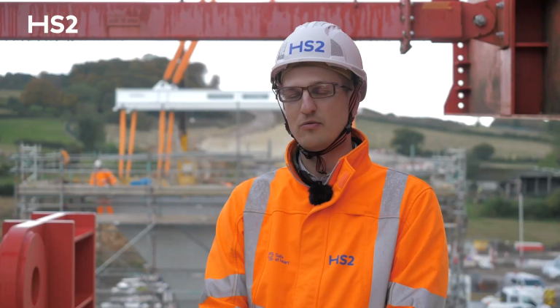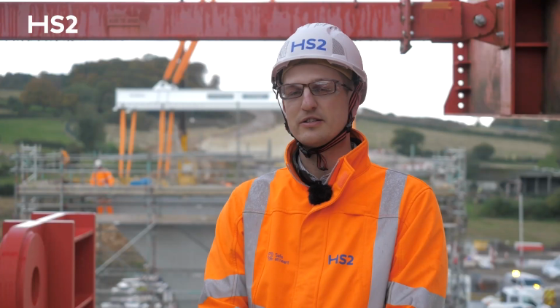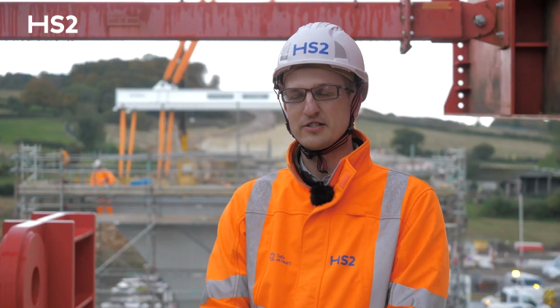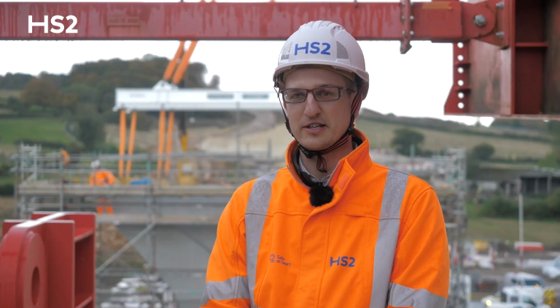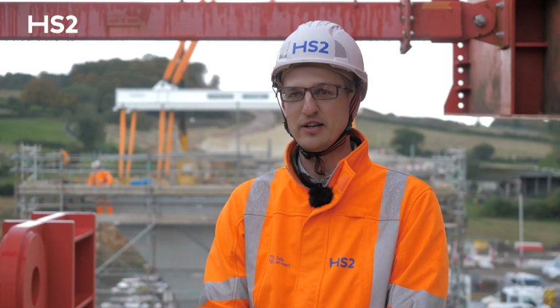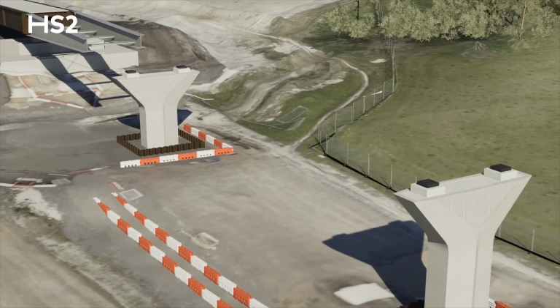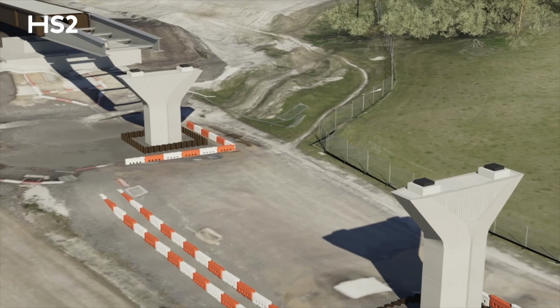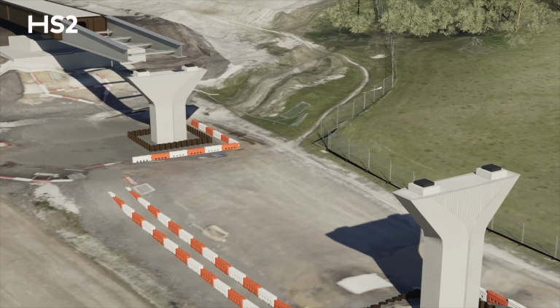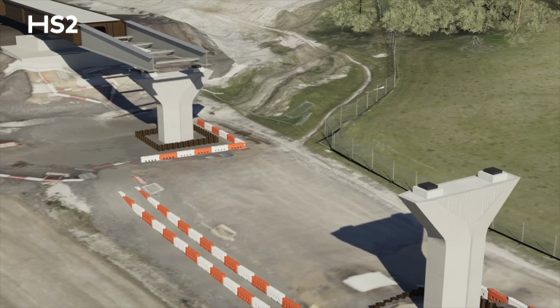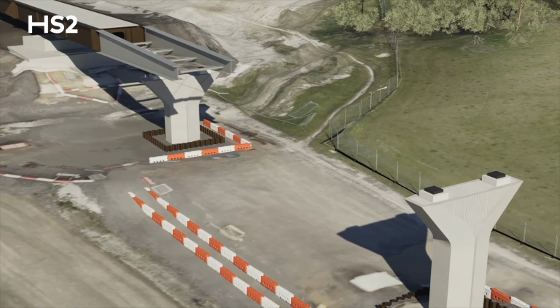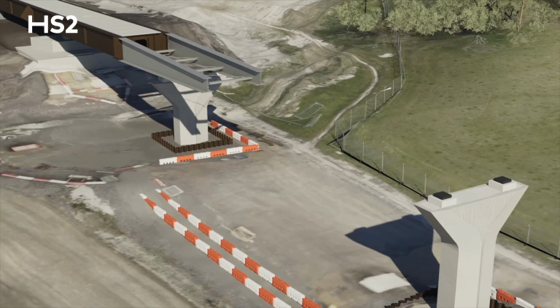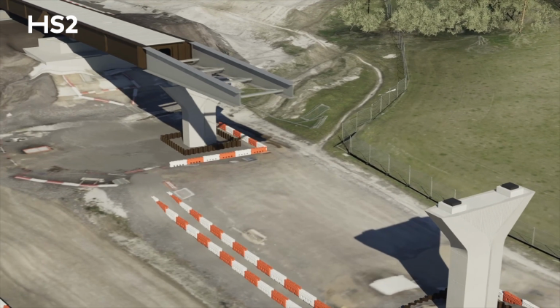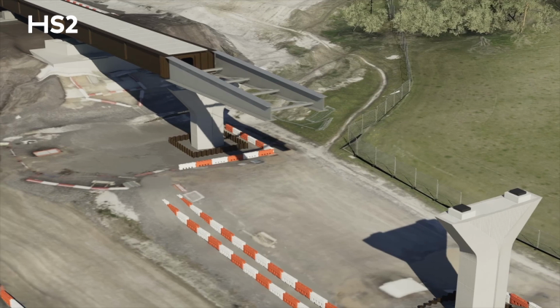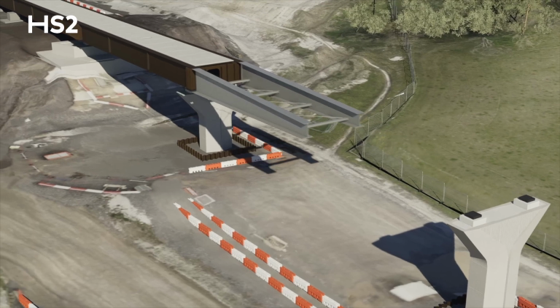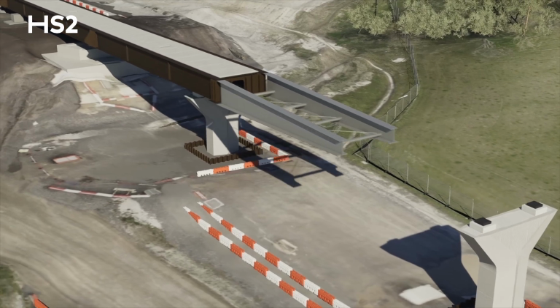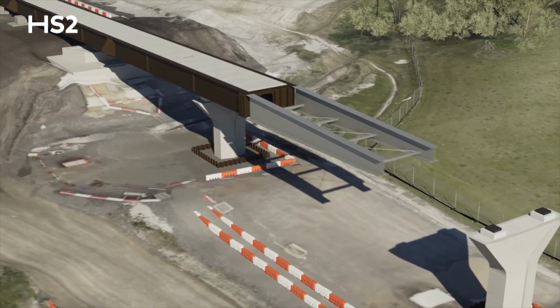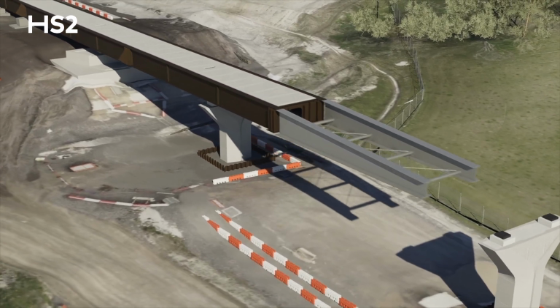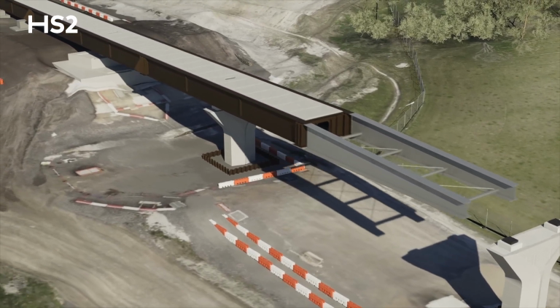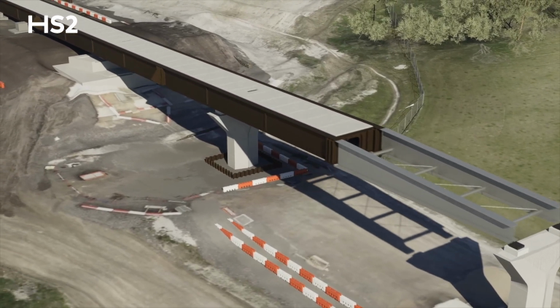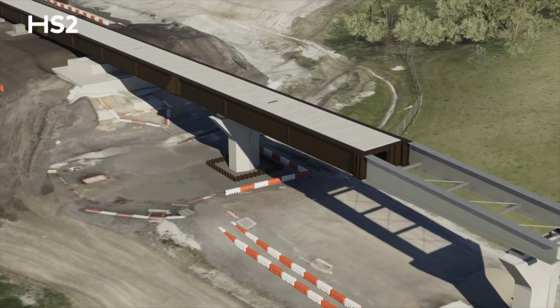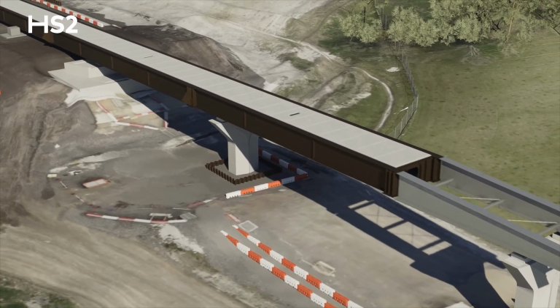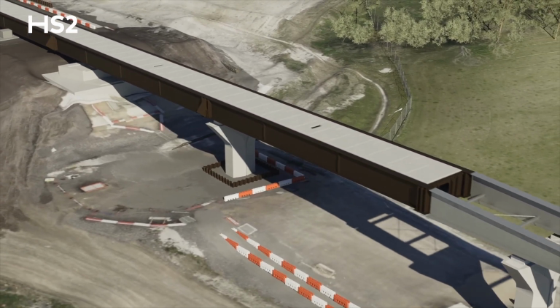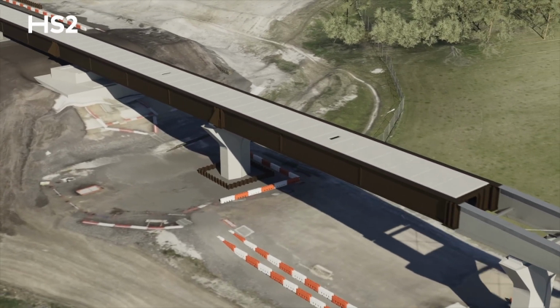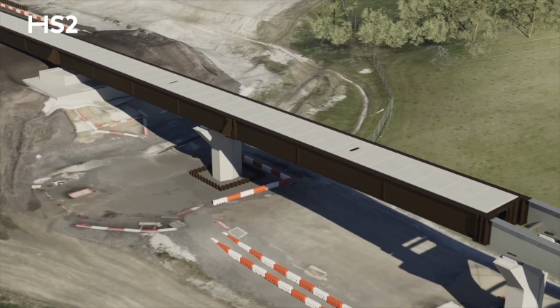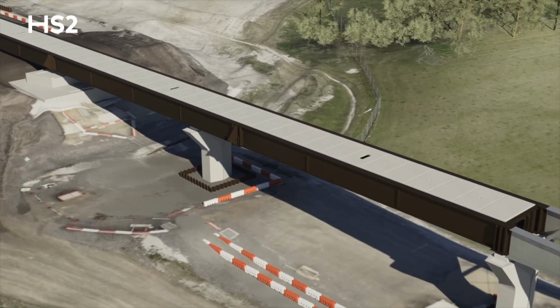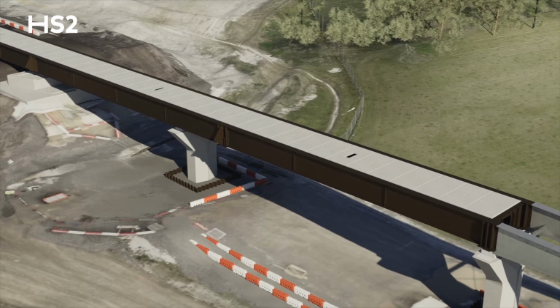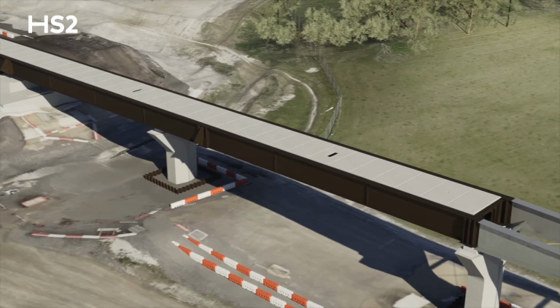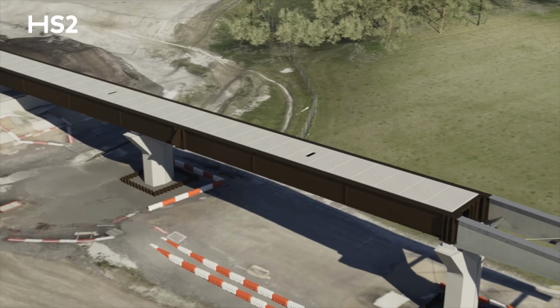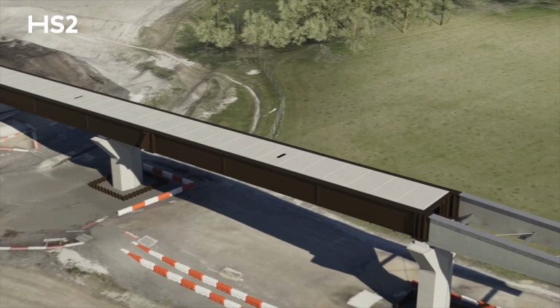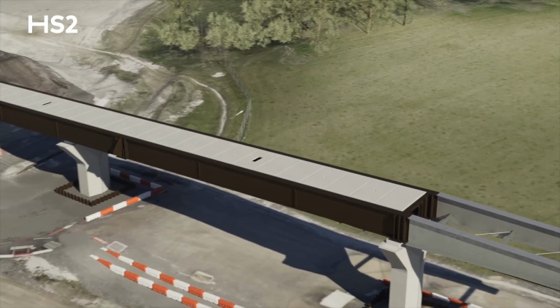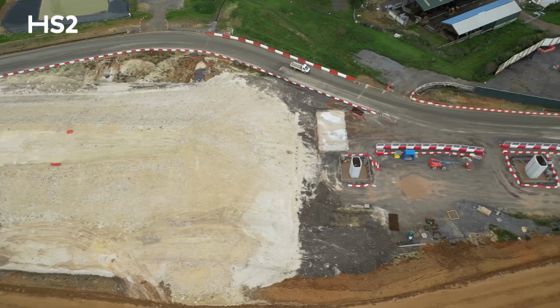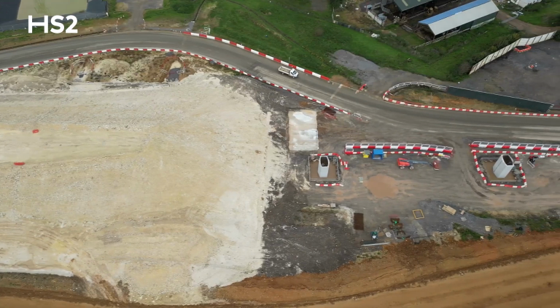Once the first two piers are complete, we'll be ready to launch the first 90 meters of deck. That will be pushed out, so the installation of the hammerhead is our next milestone towards achieving that first launch early in the new year.